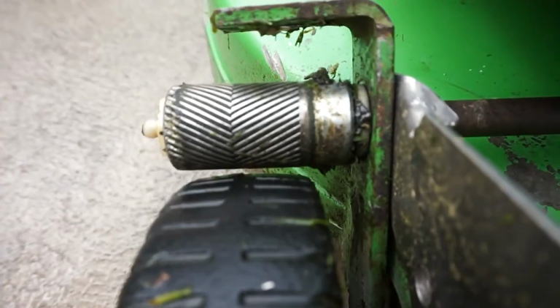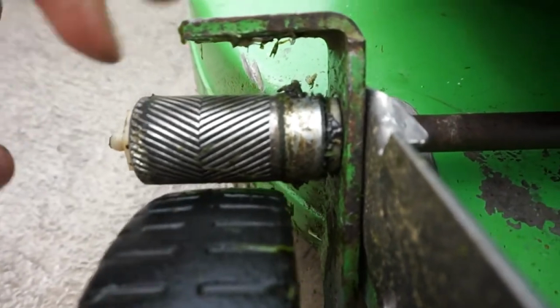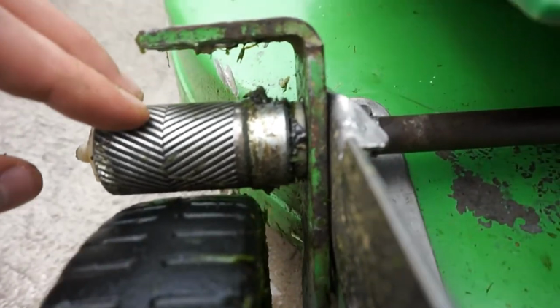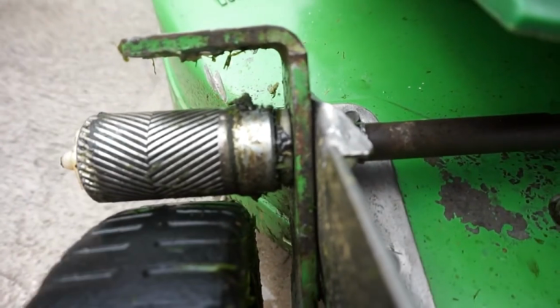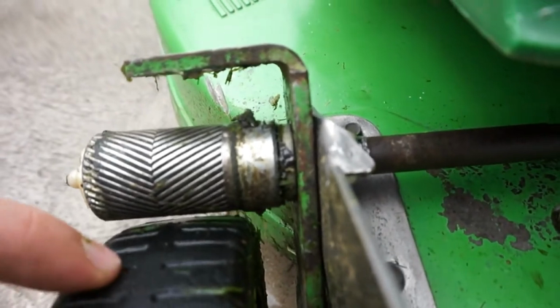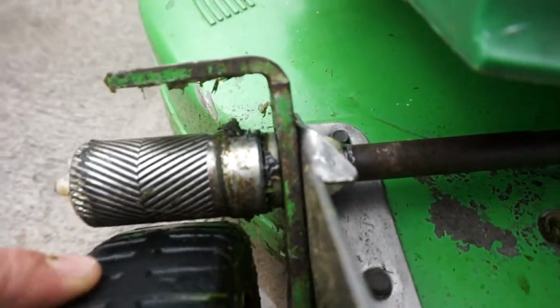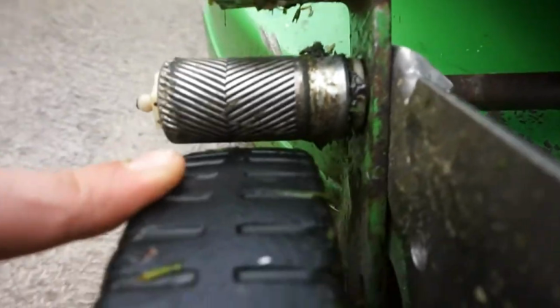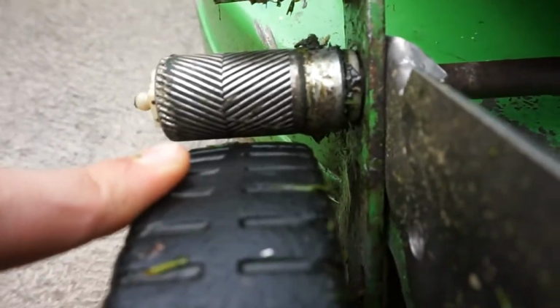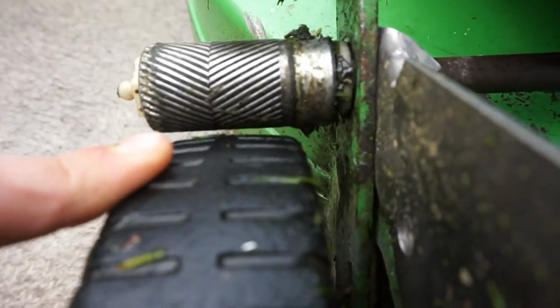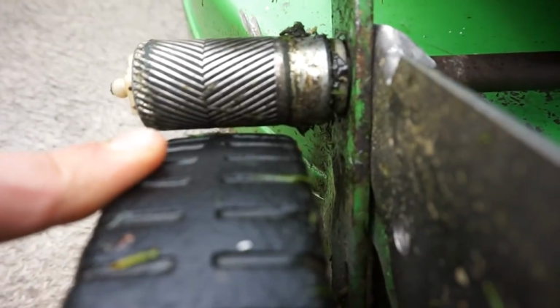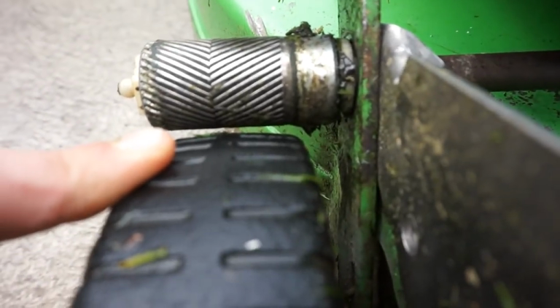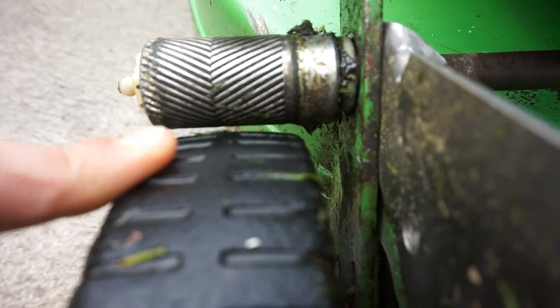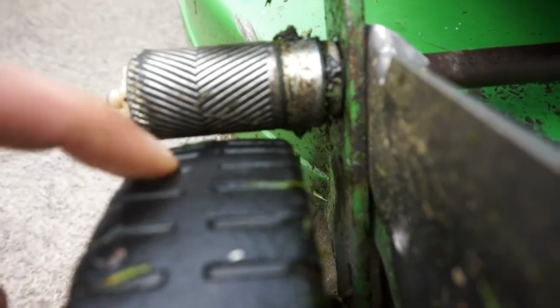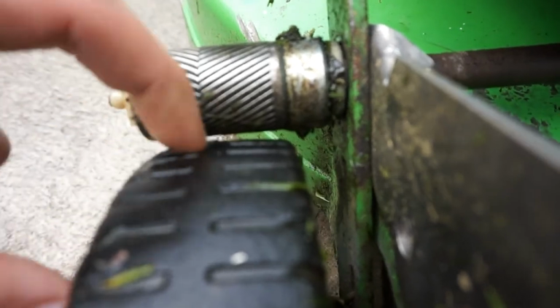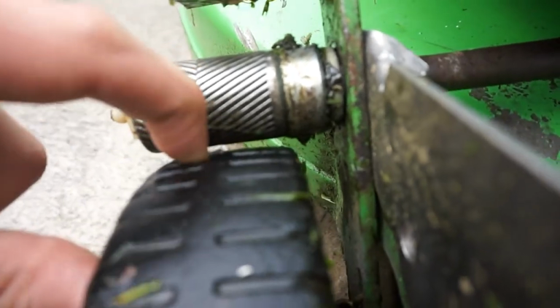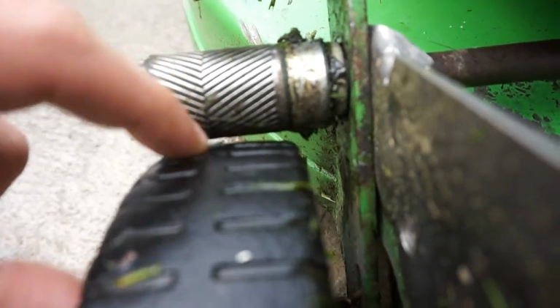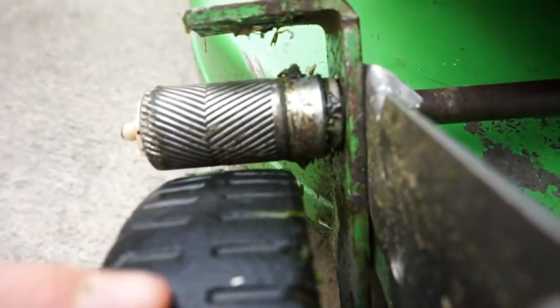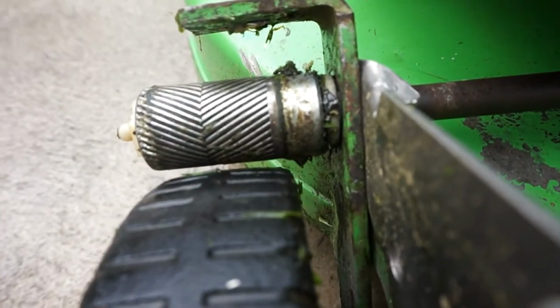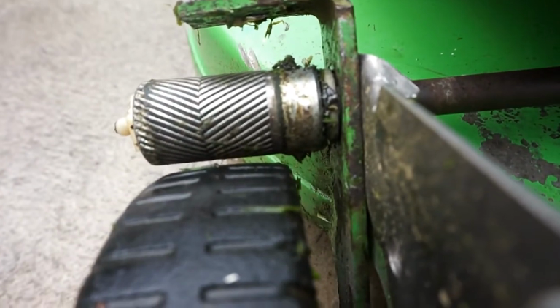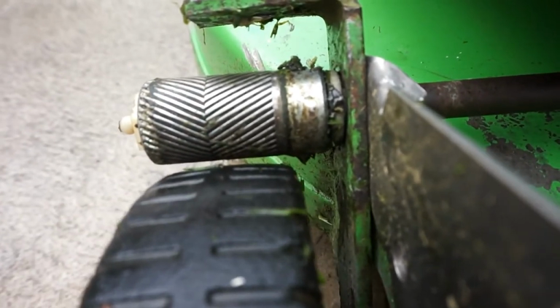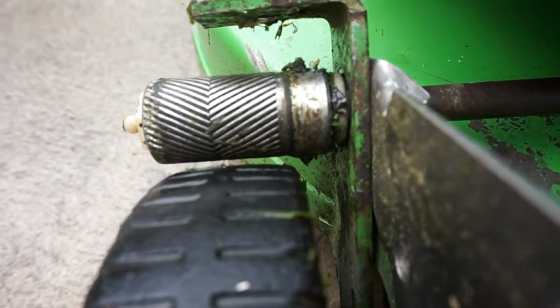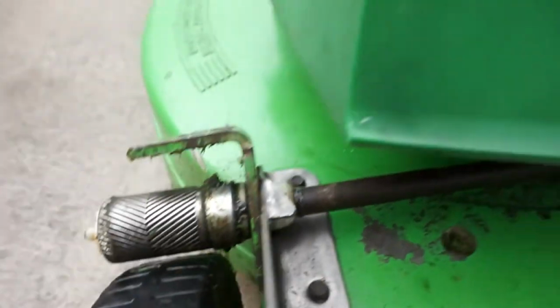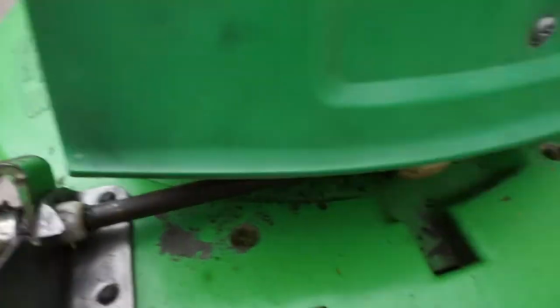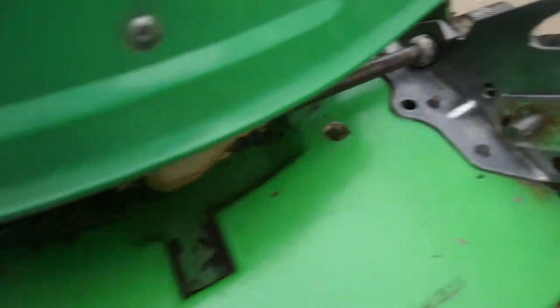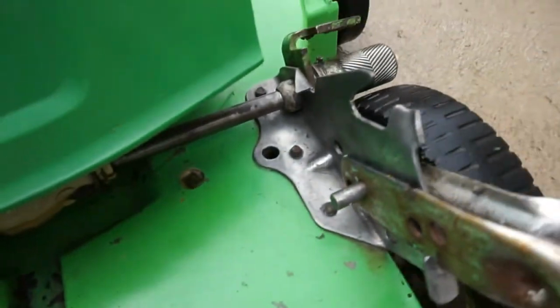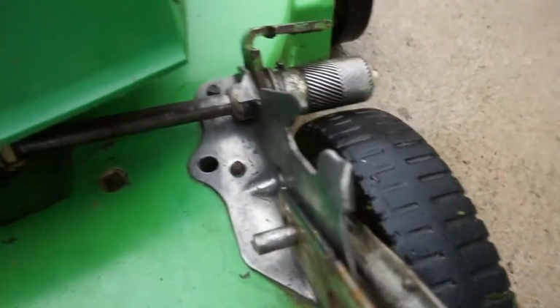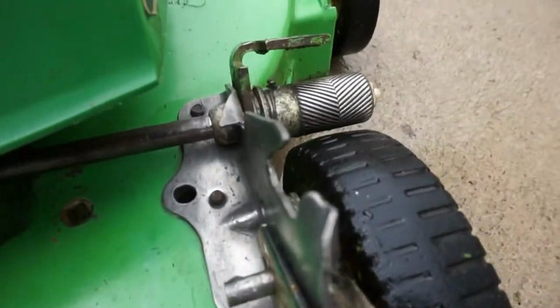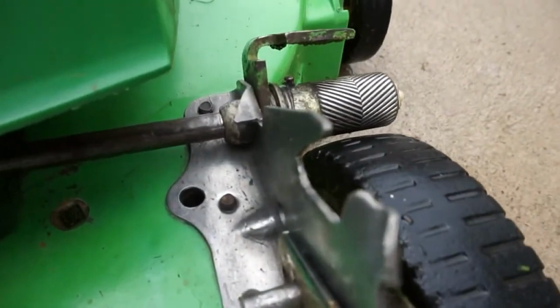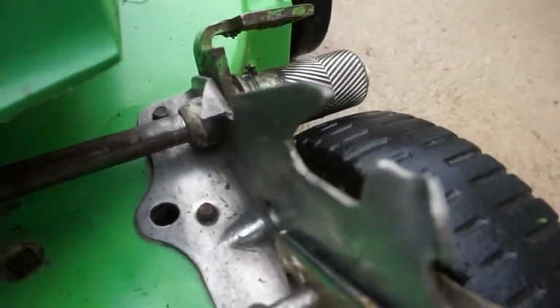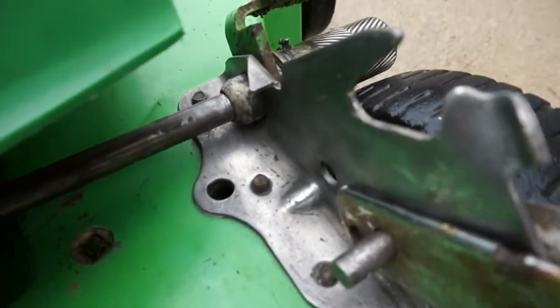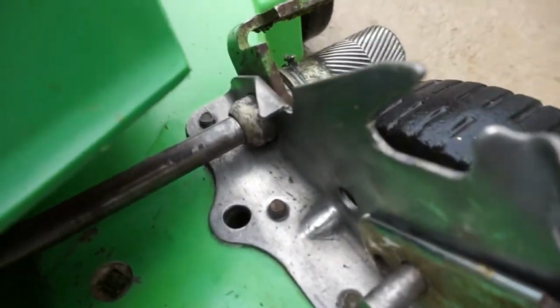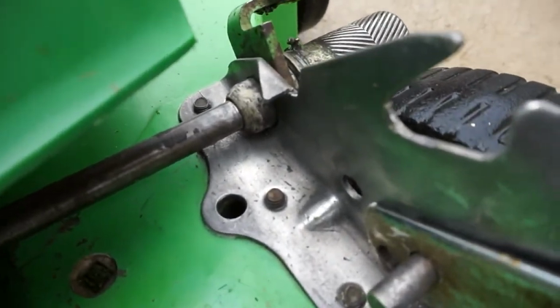This will actually contact the wheel whenever you push the lever on the handle and mash into the wheel, and actually push the lawnmower along. It's the same thing on the other side there — it goes through there.